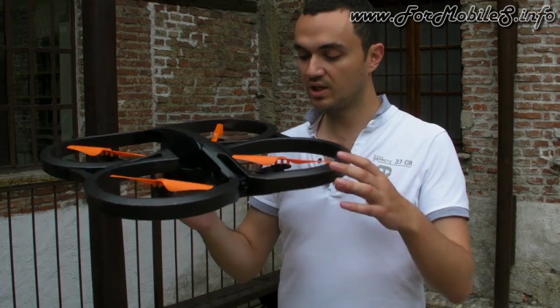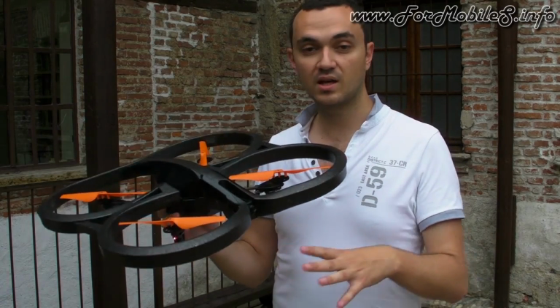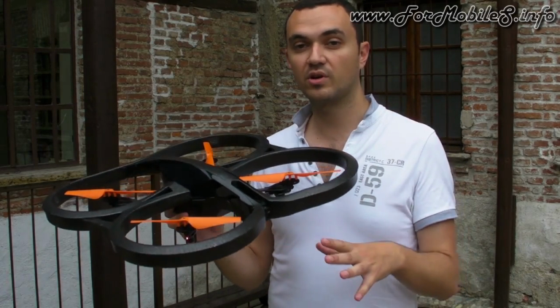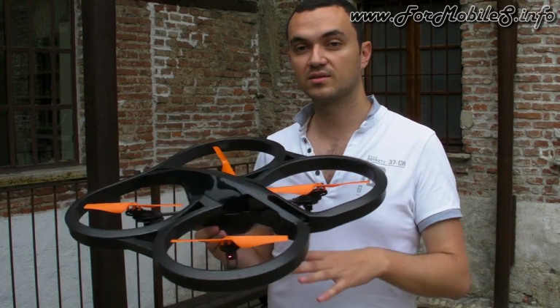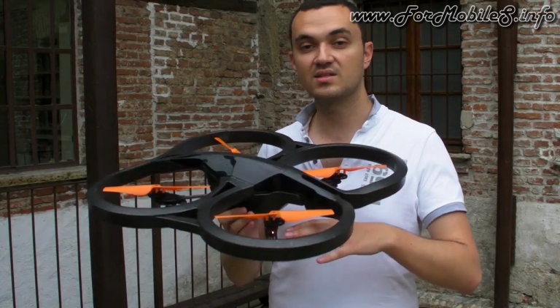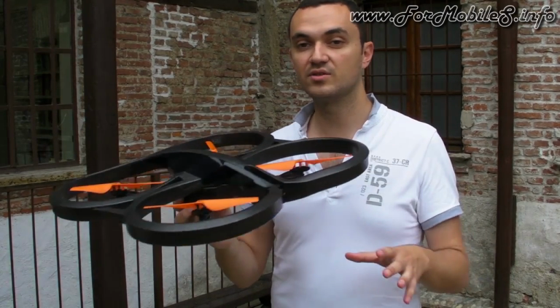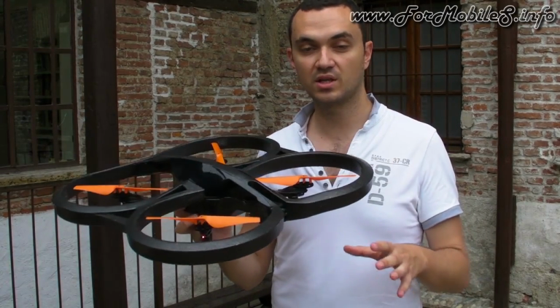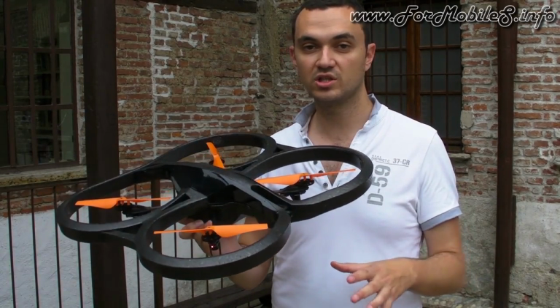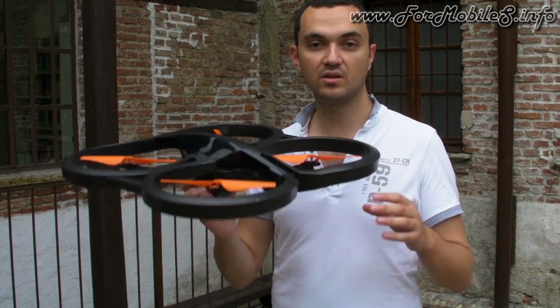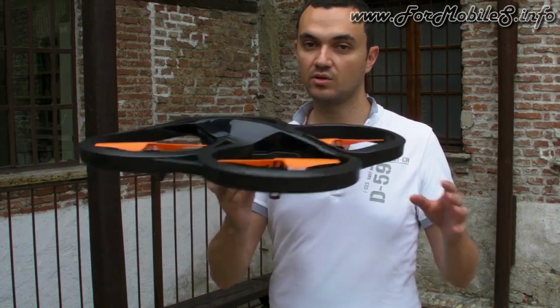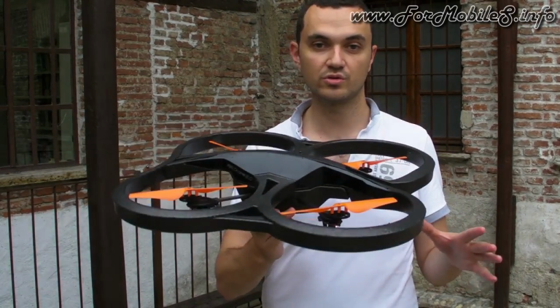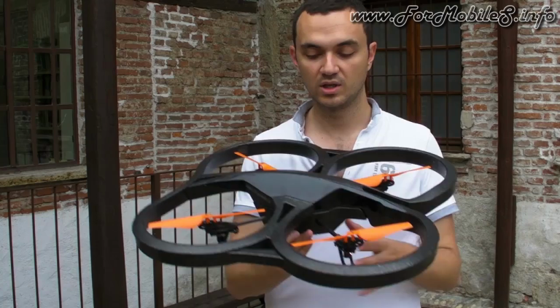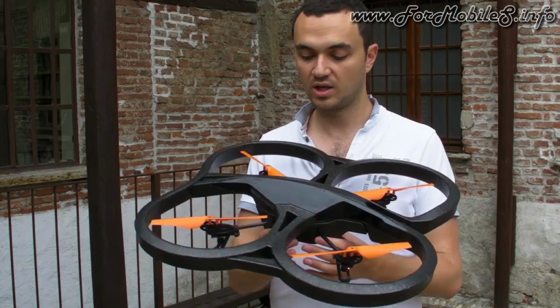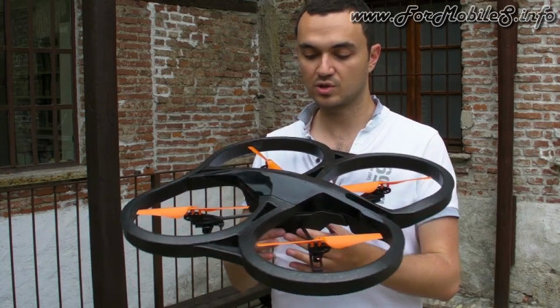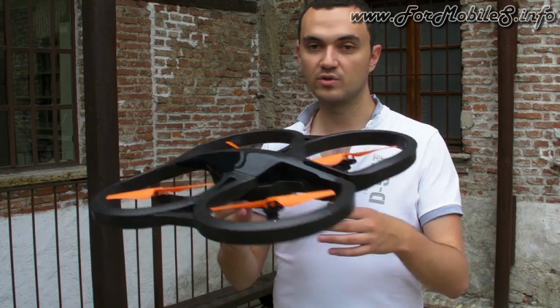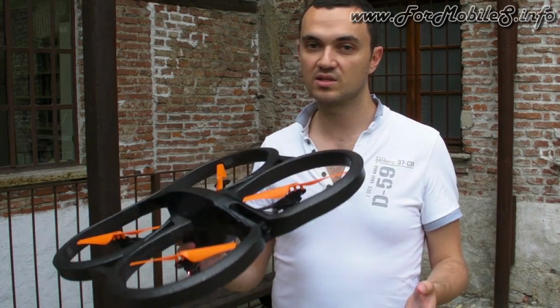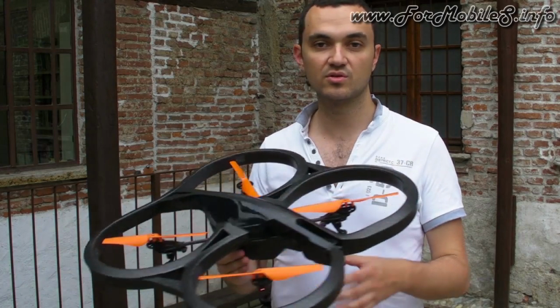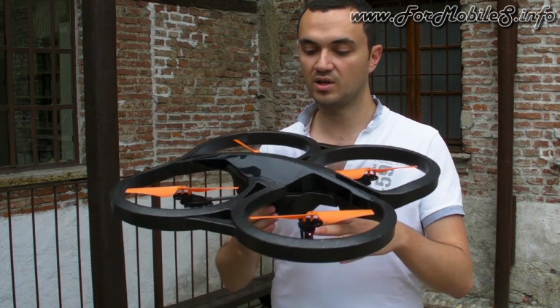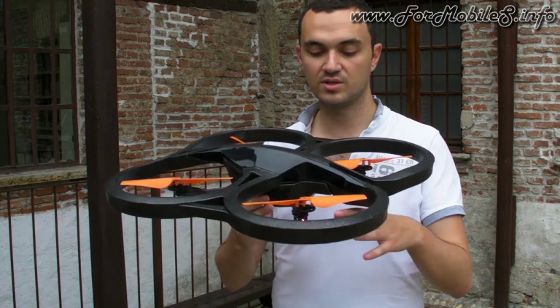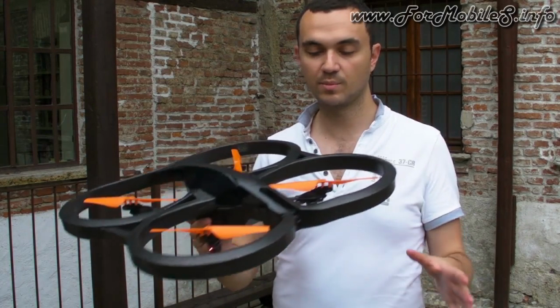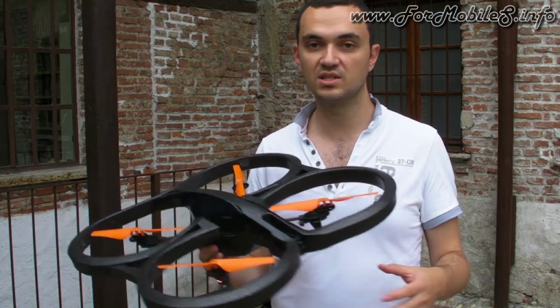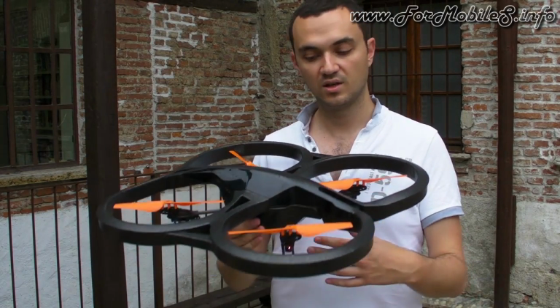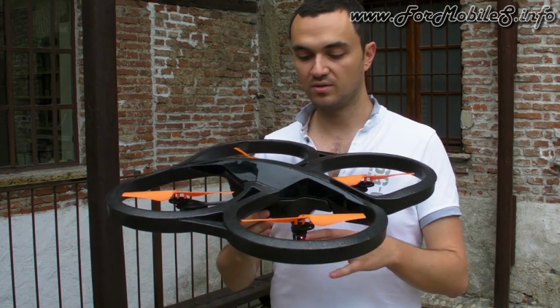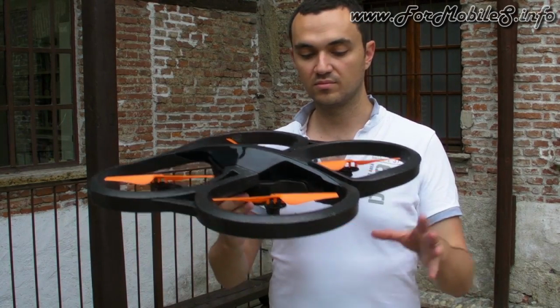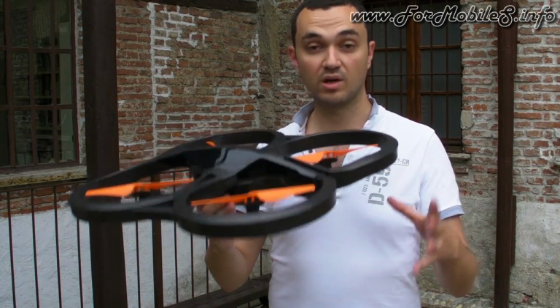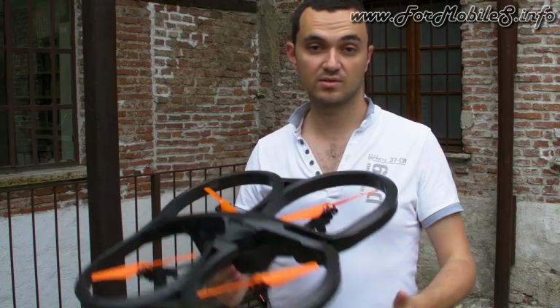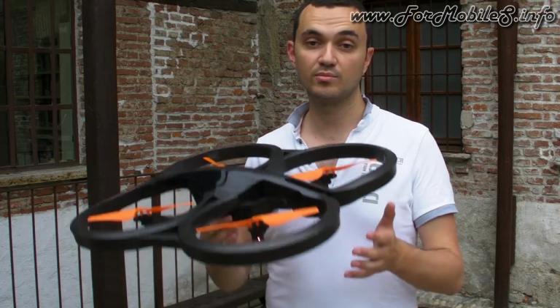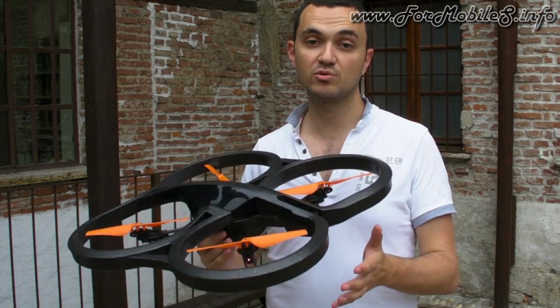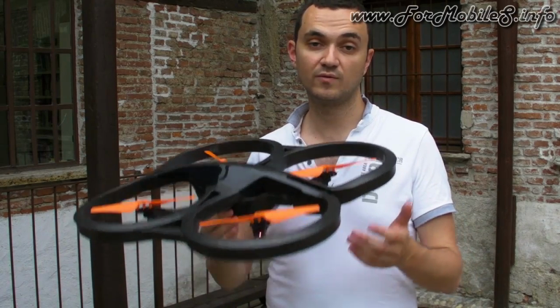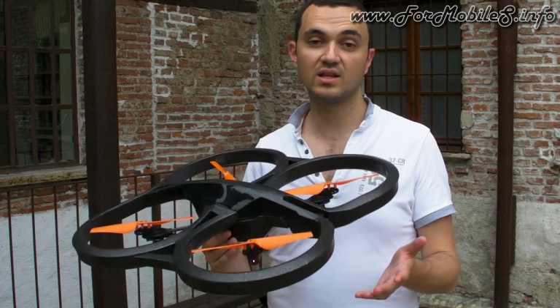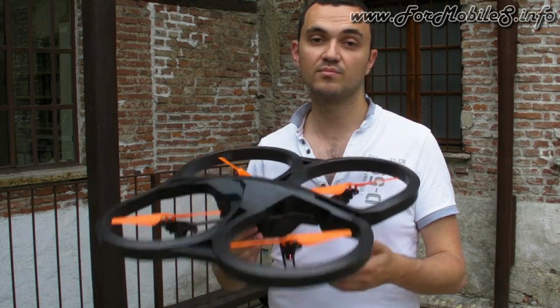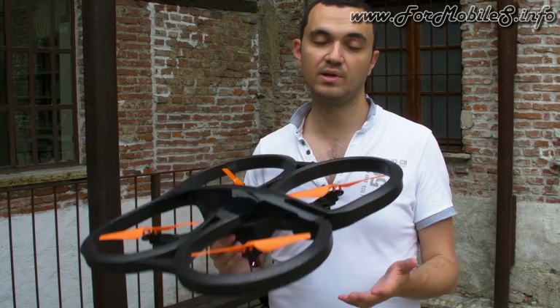Inside the product it's exactly the same technology as the standard version — the same sensors, the same capacity — but the battery and flying time are better.